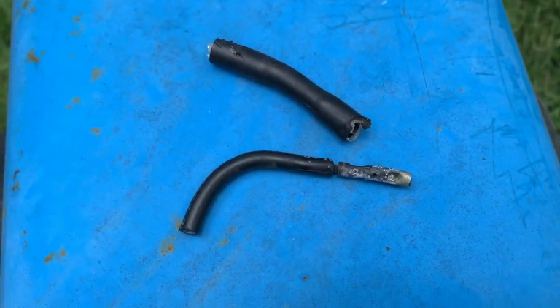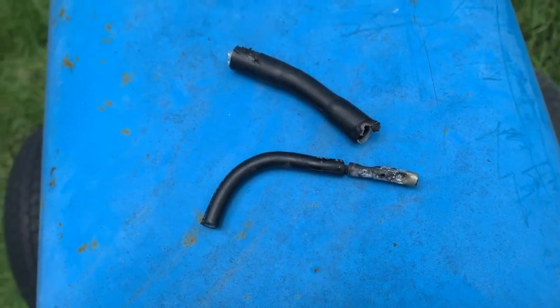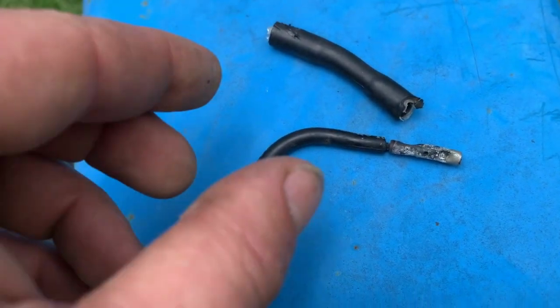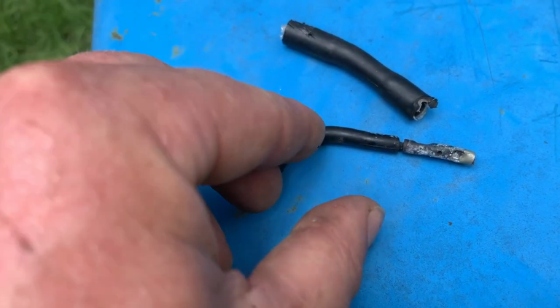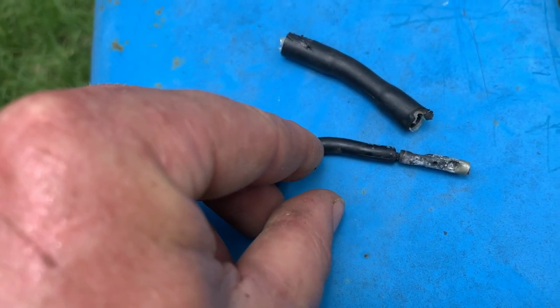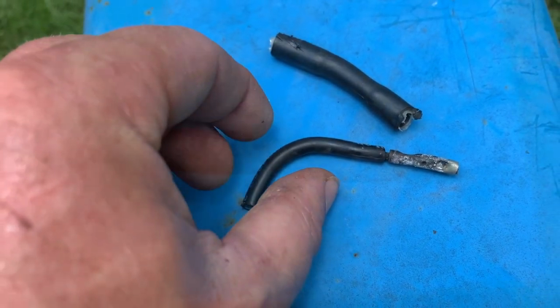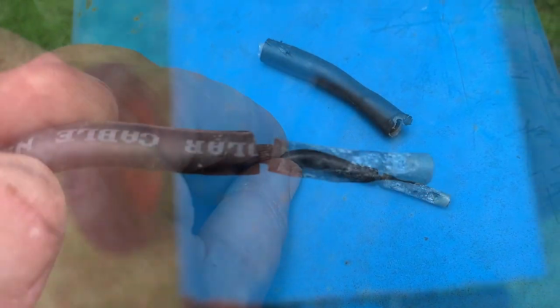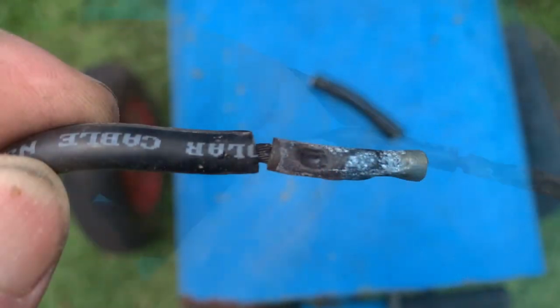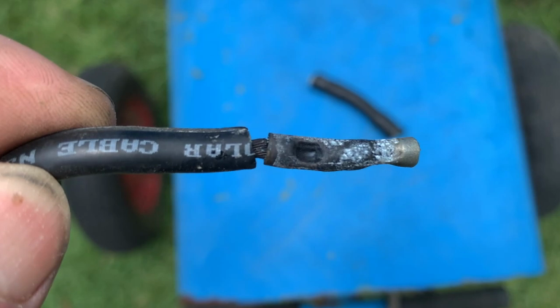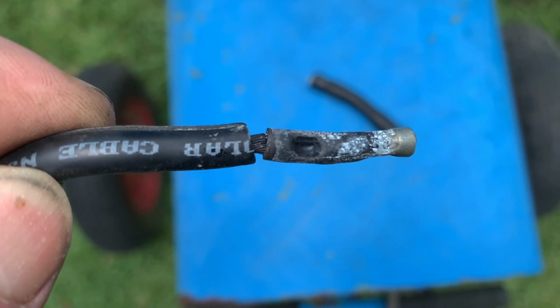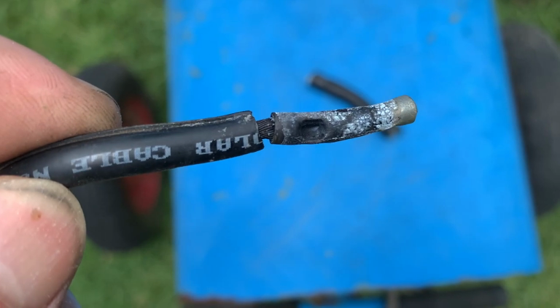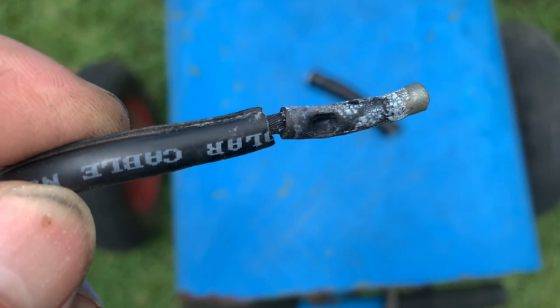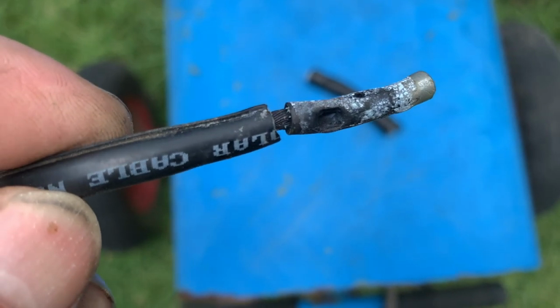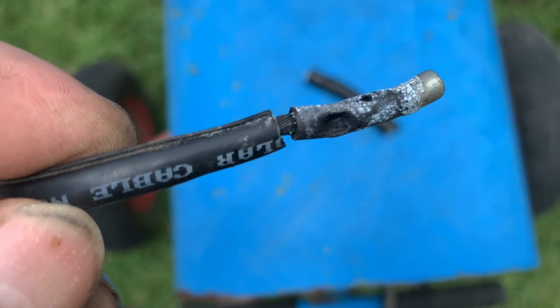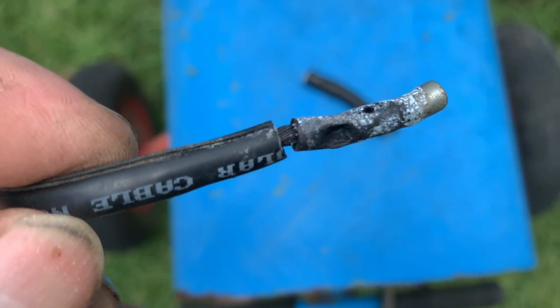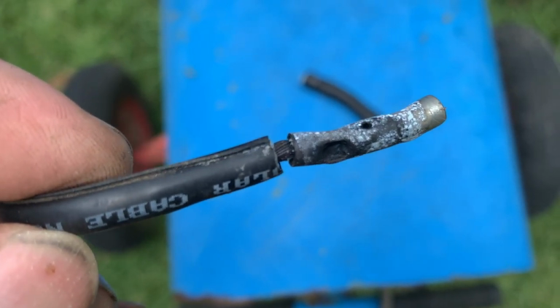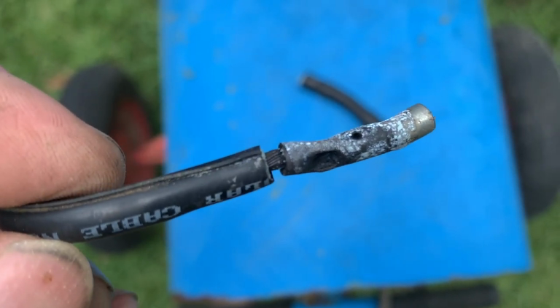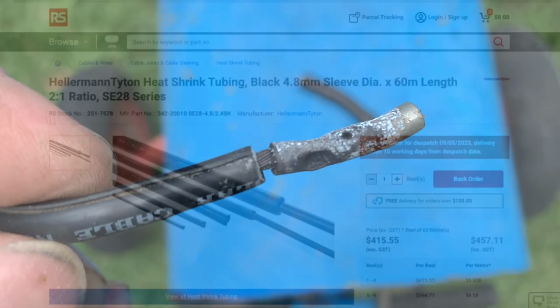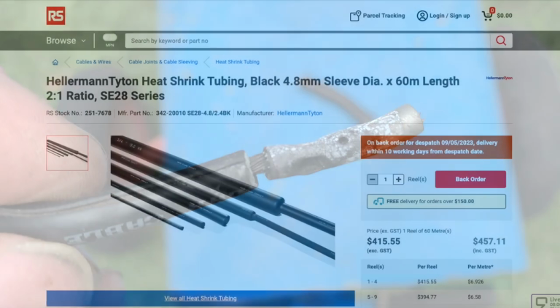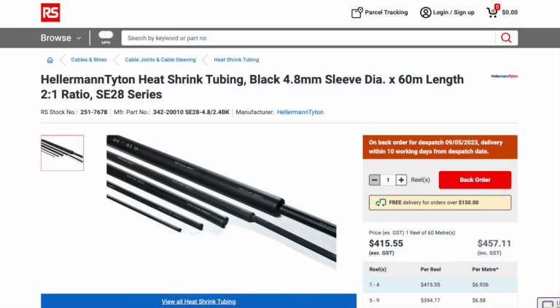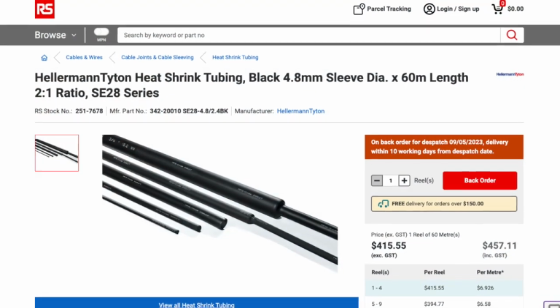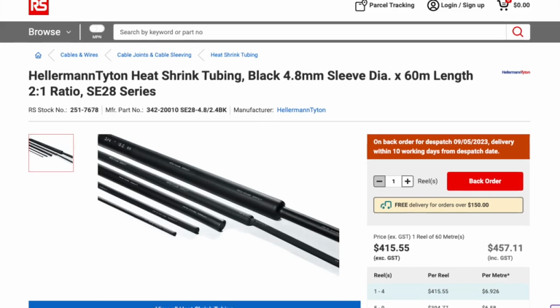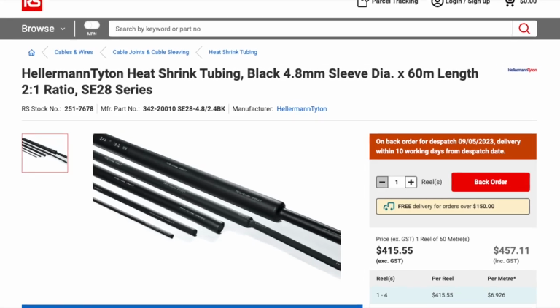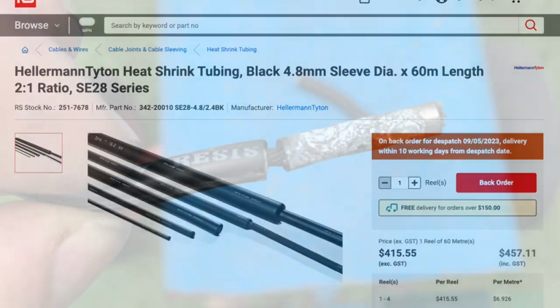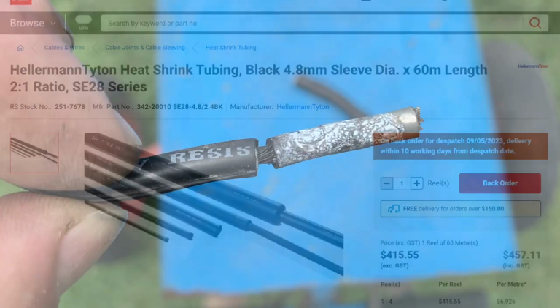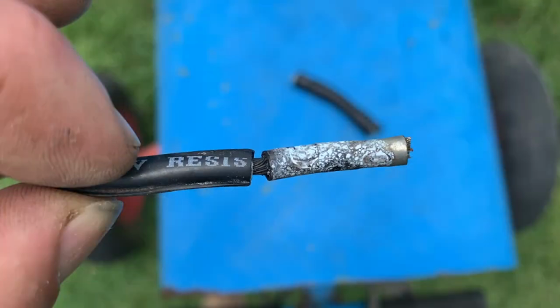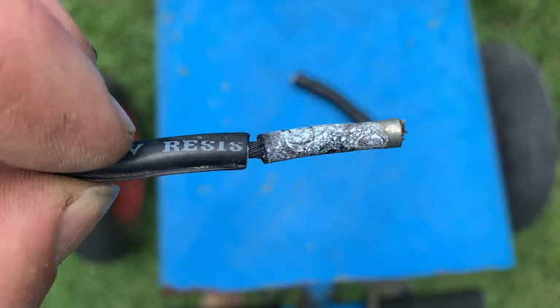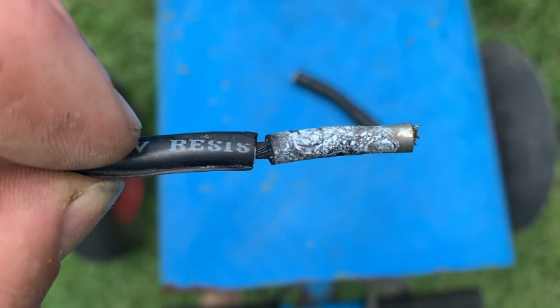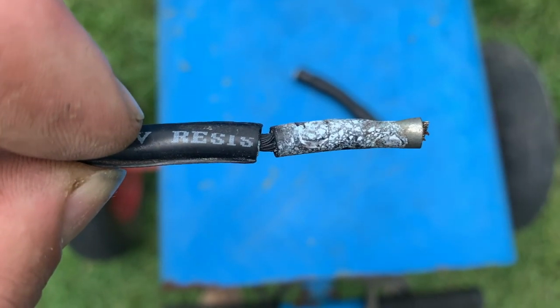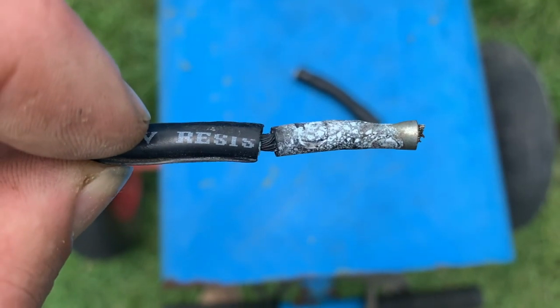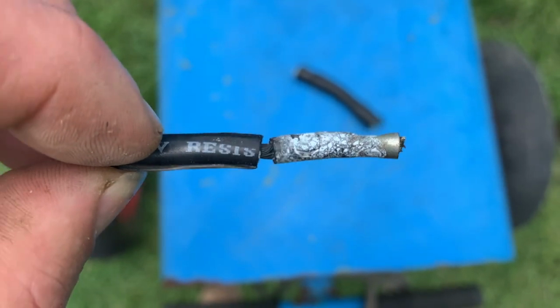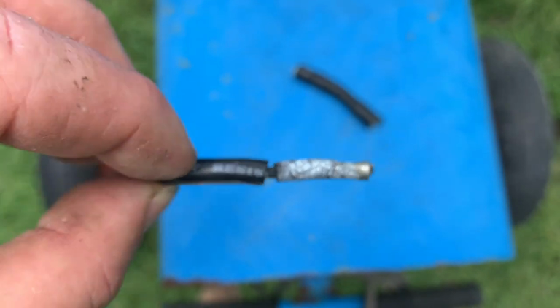You might criticize my soldering, but take a look at this — it was concealed and supposedly watertight under some heavy-duty heat shrink. This was installed by a professional with professional tools, but why does it look so bad?